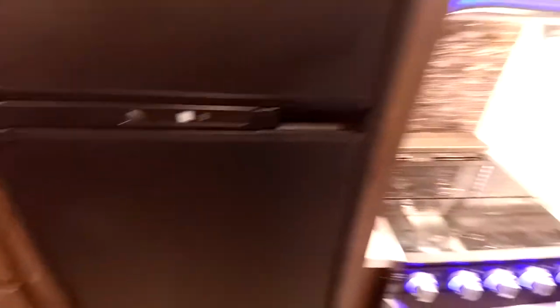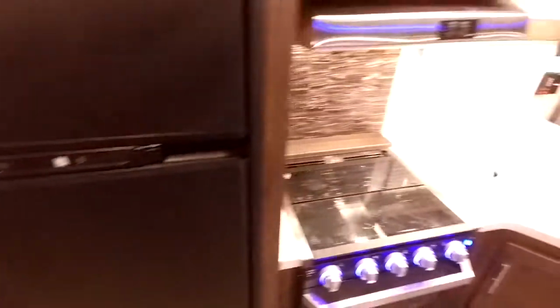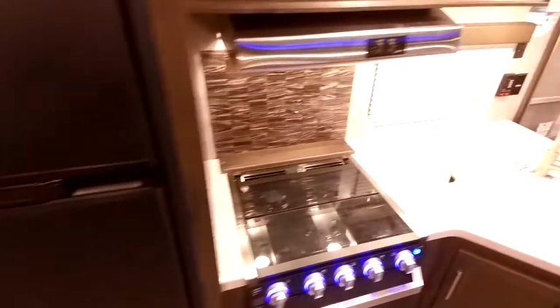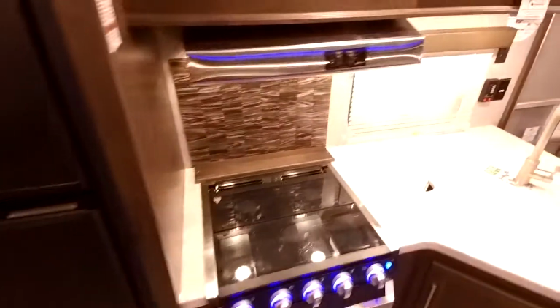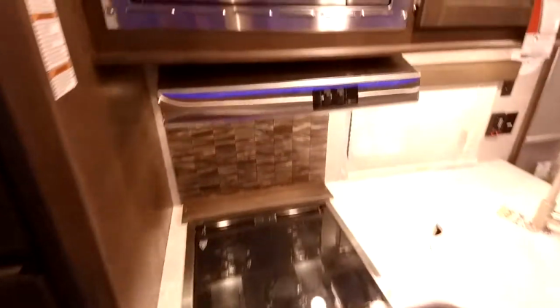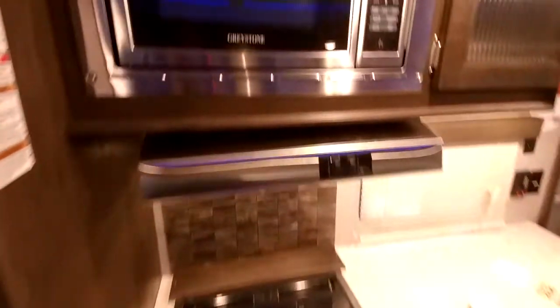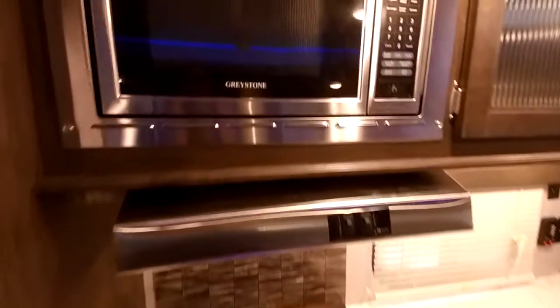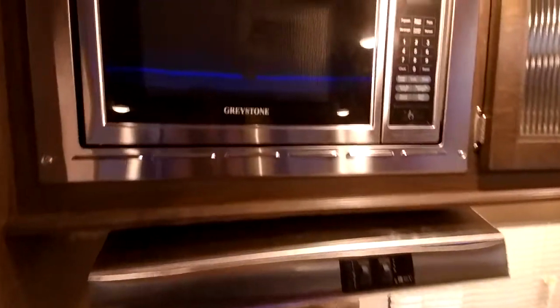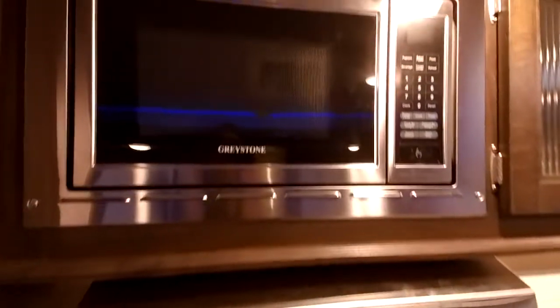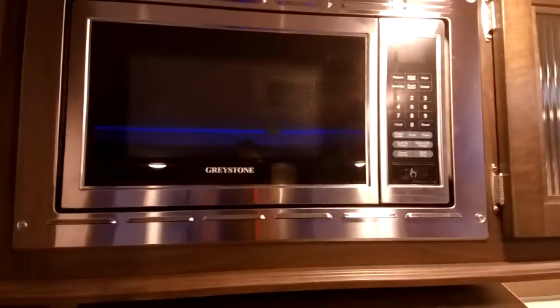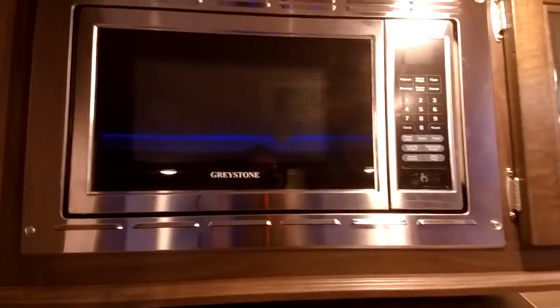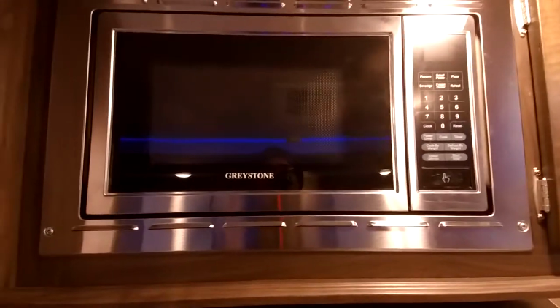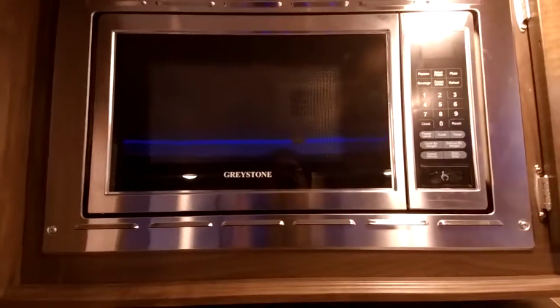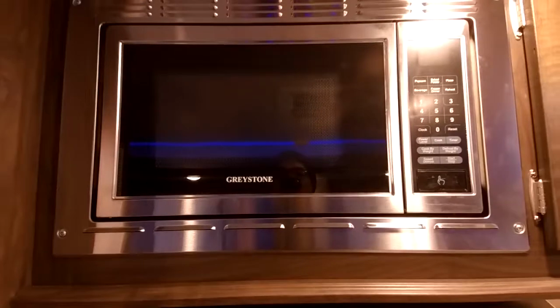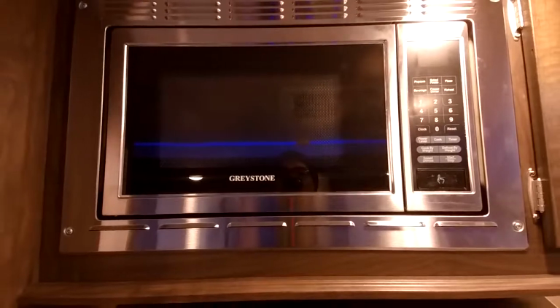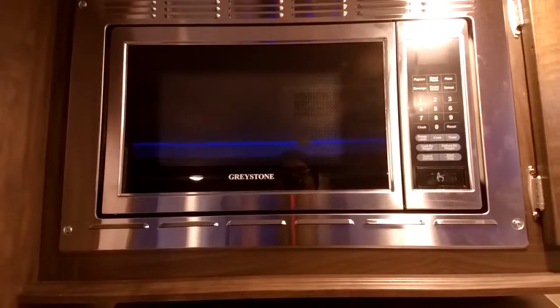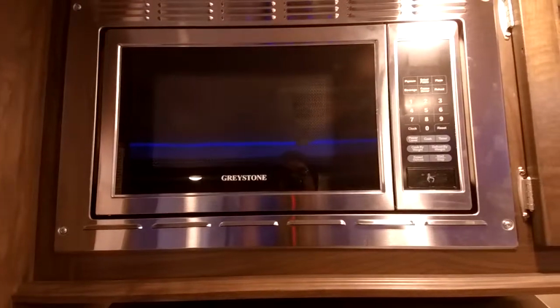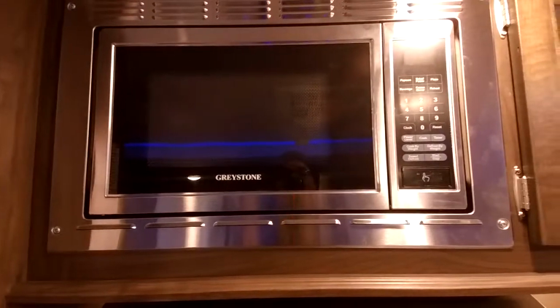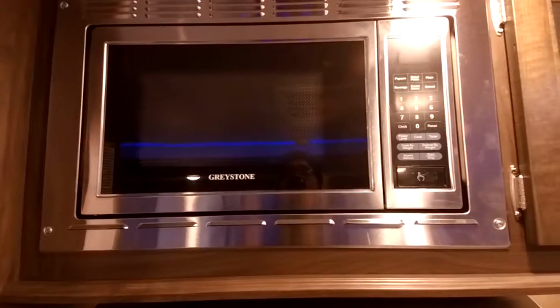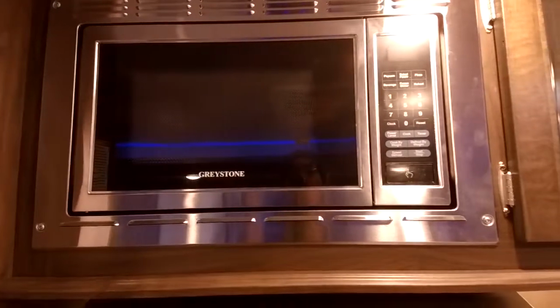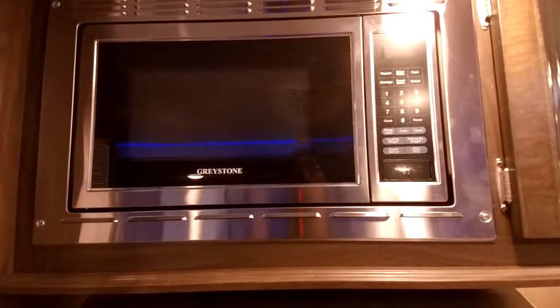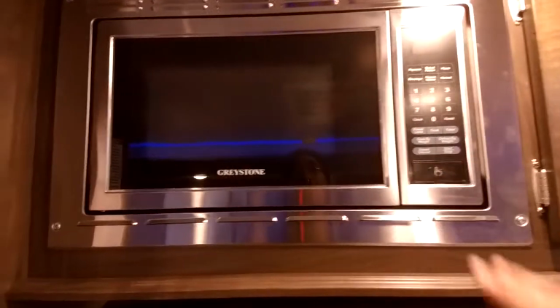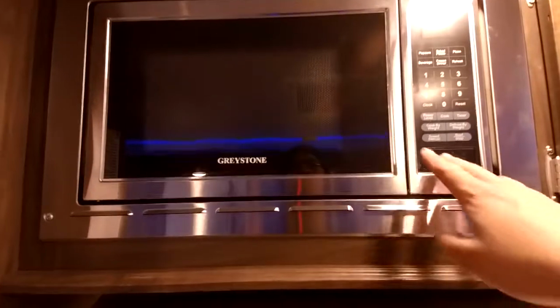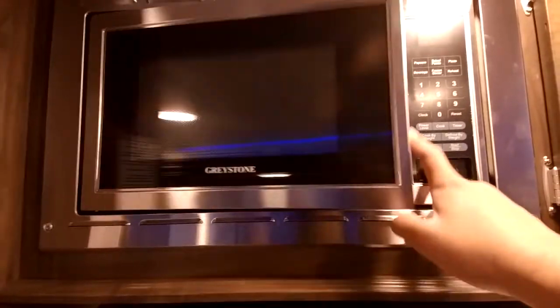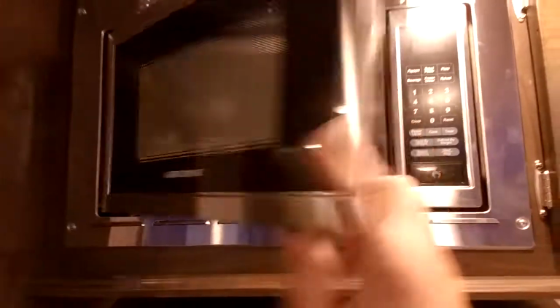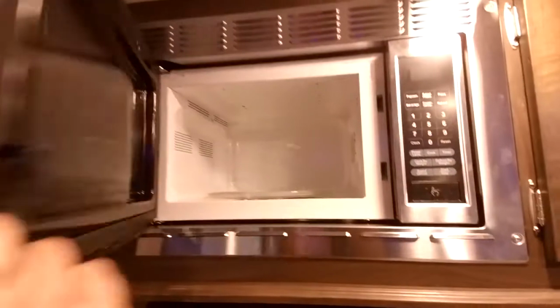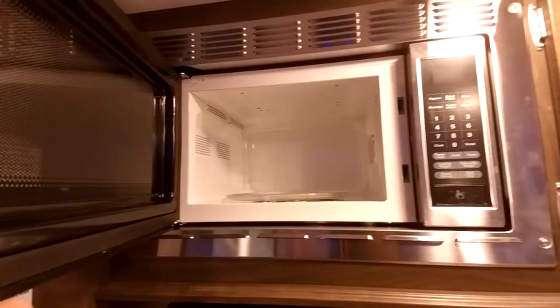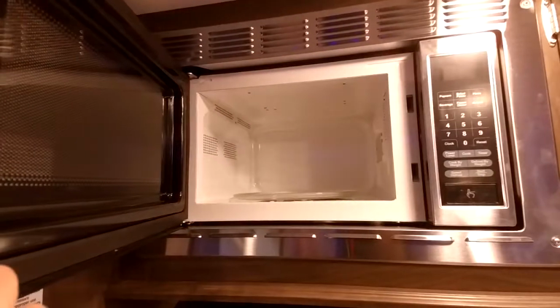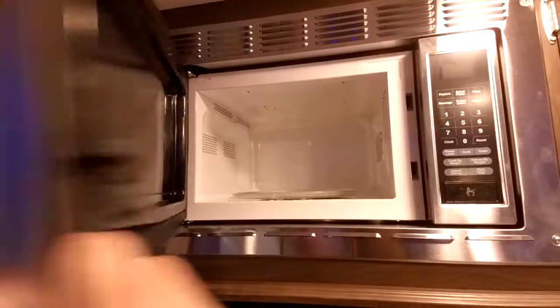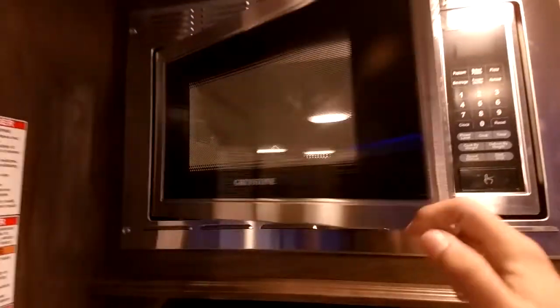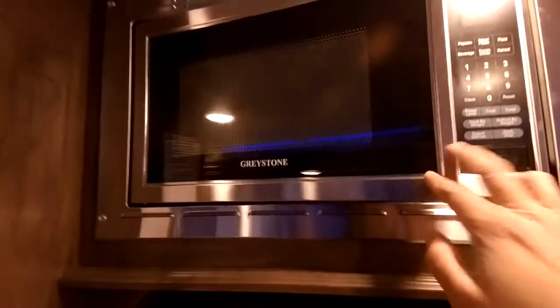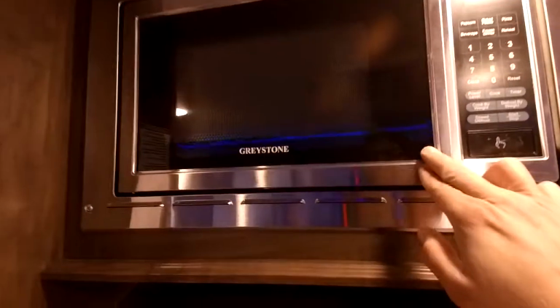Right over here is the microwave. The great thing about this microwave is it is residential power, so it doesn't take as long for food to heat up. It also has a carousel so your food is evenly heated.